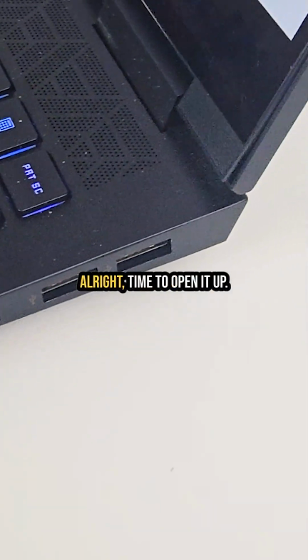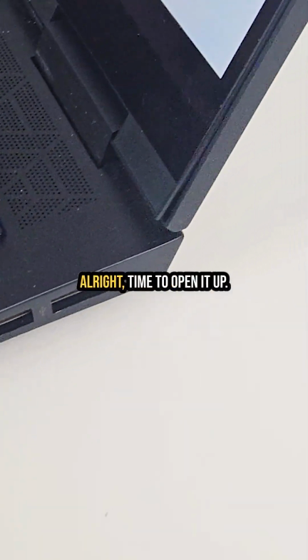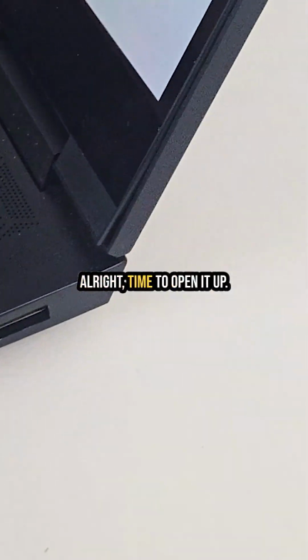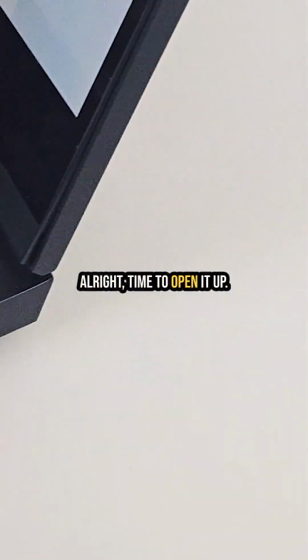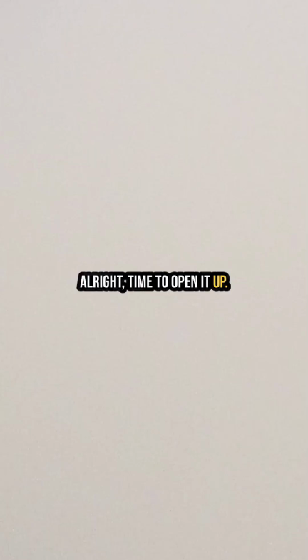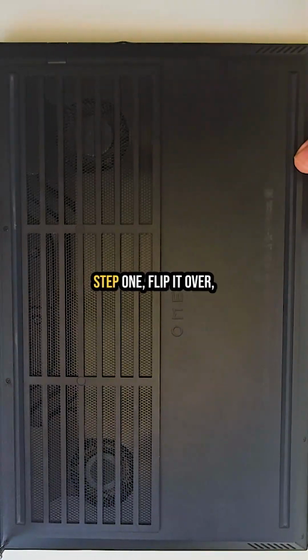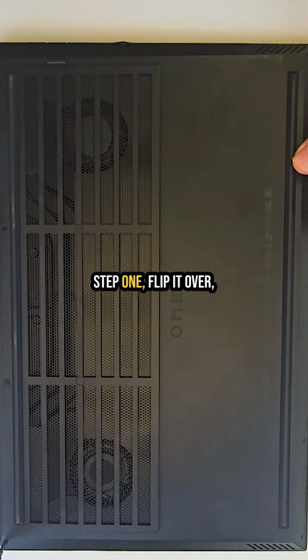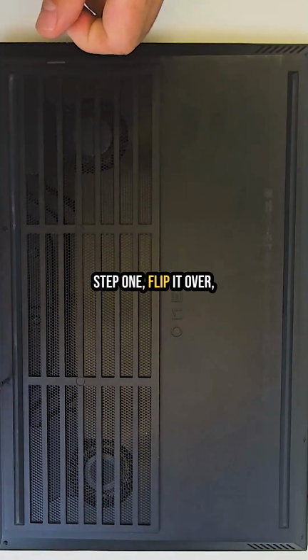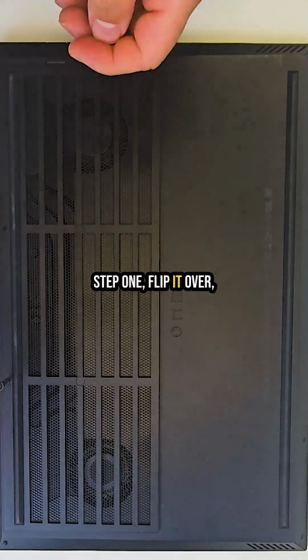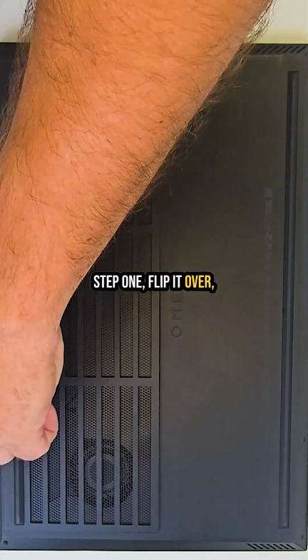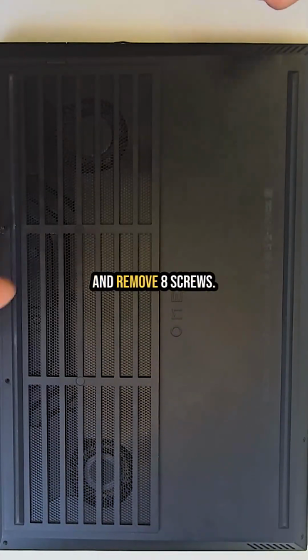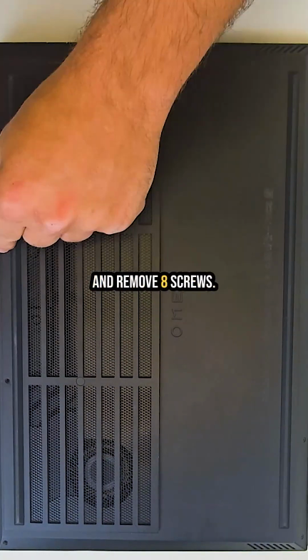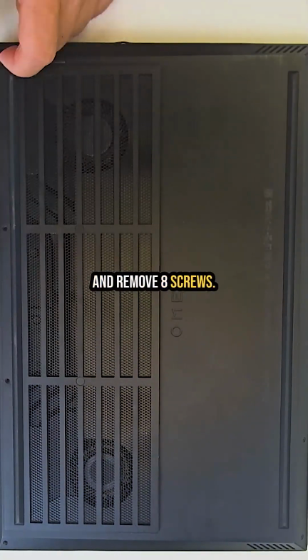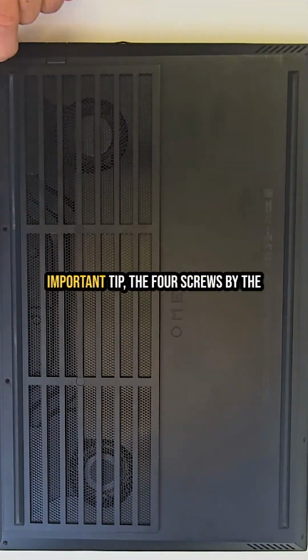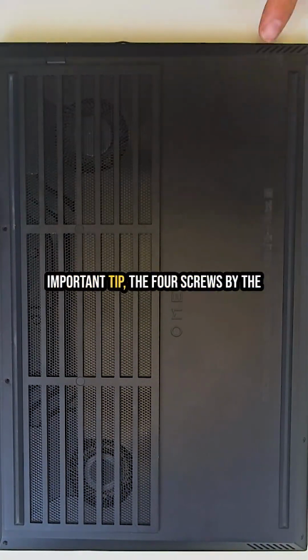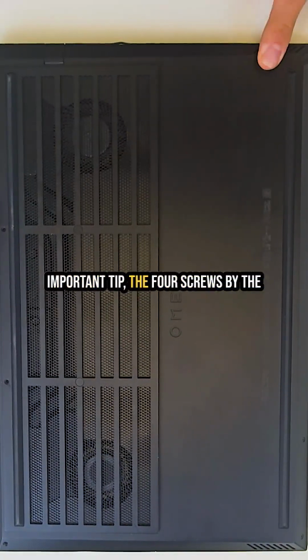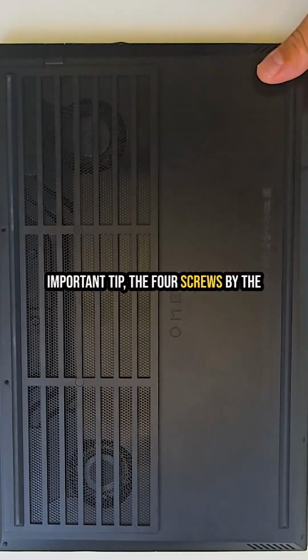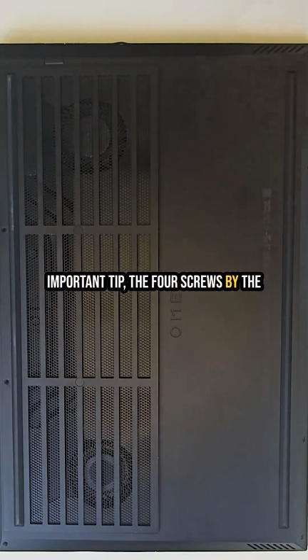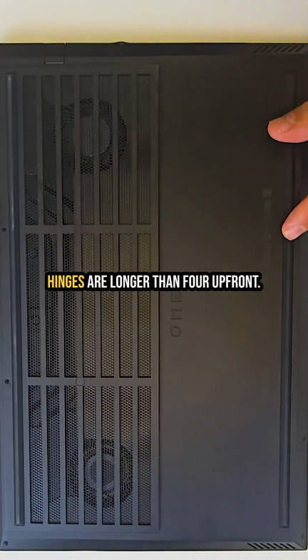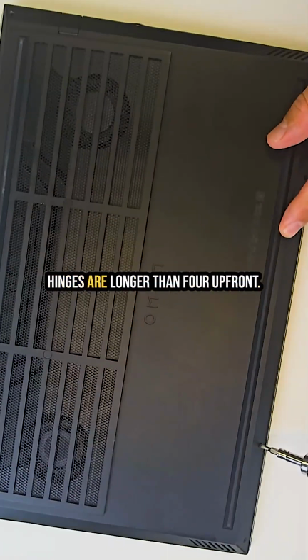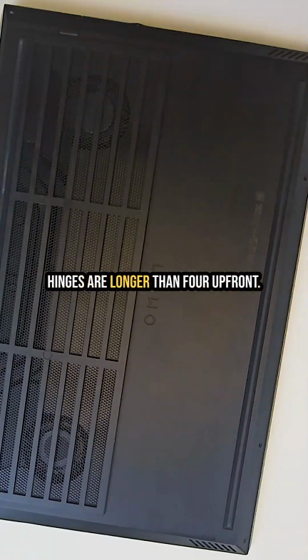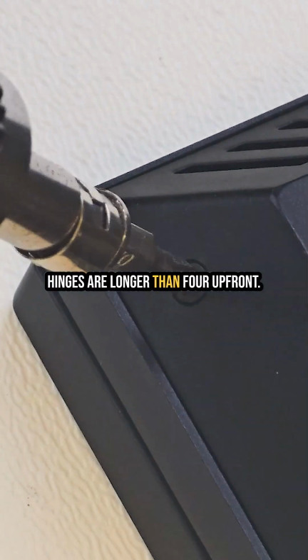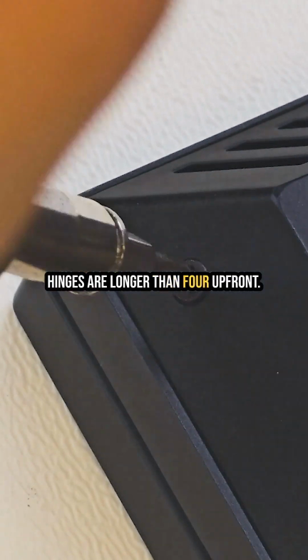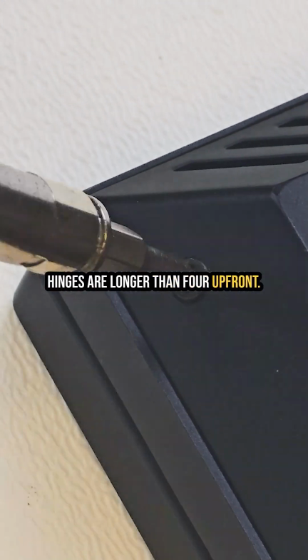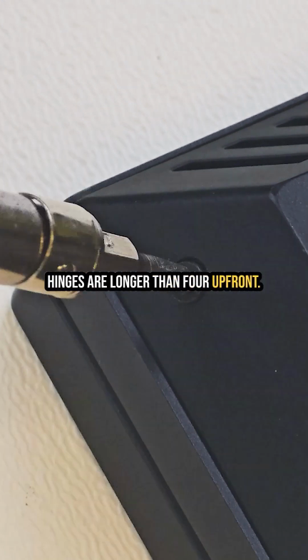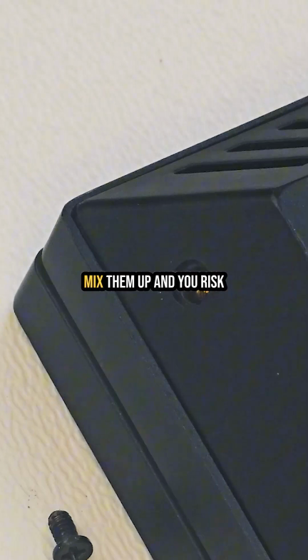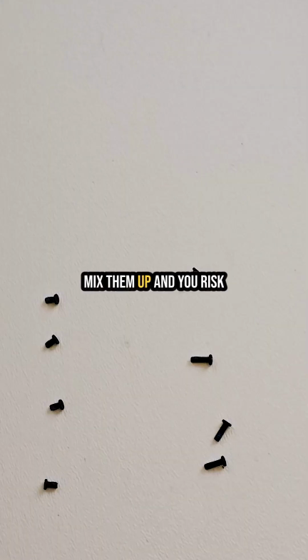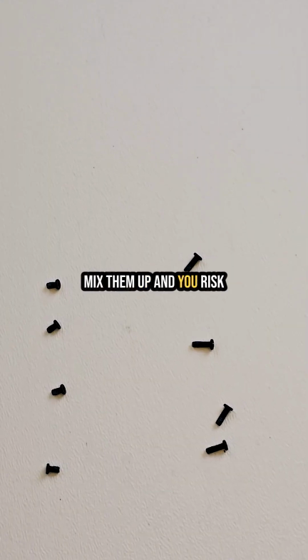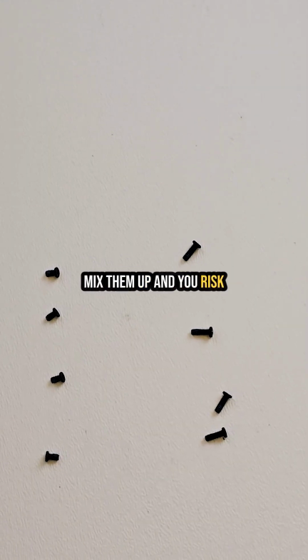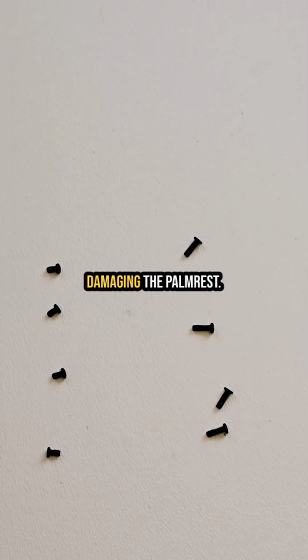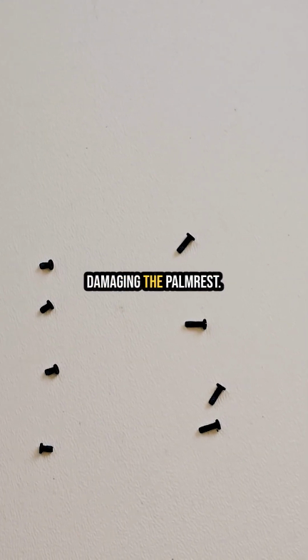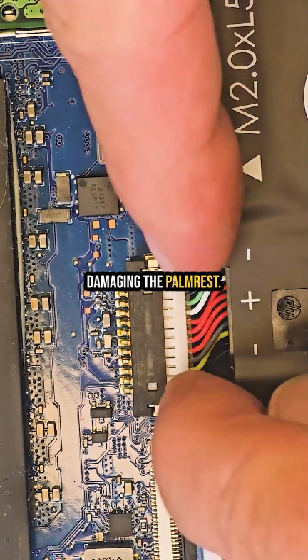Alright, time to open it up. Step one: flip it over and remove the screws. Important tip — the four screws by the hinges are longer than the four up front. Mix them up and you risk damaging the palm rest.